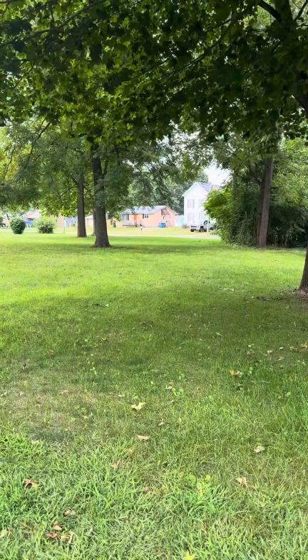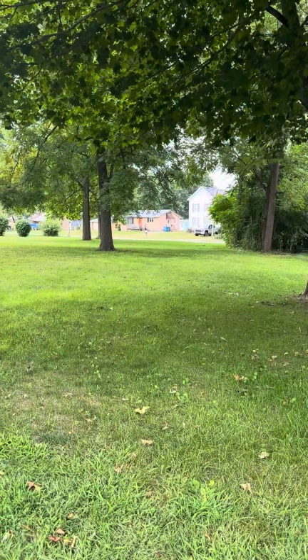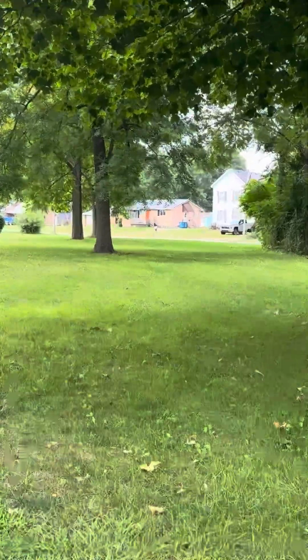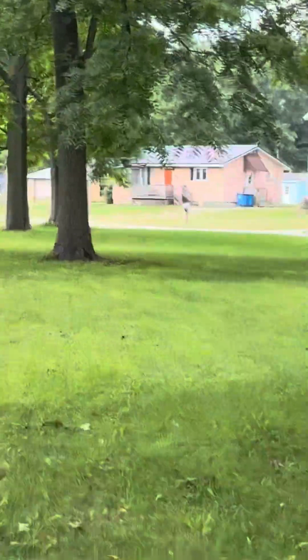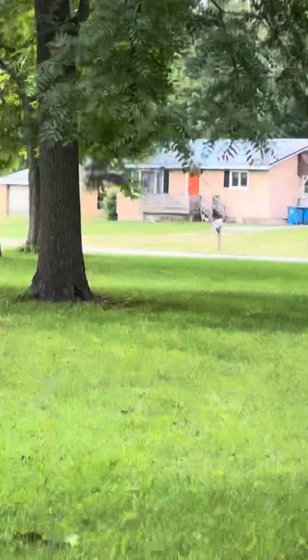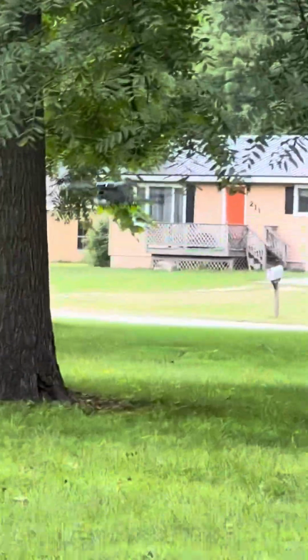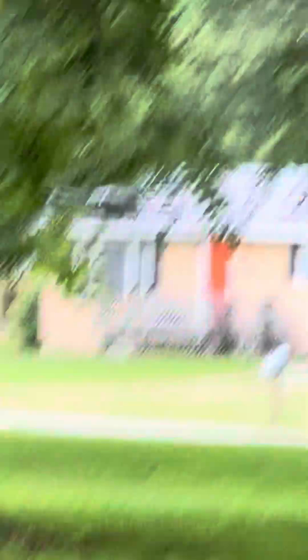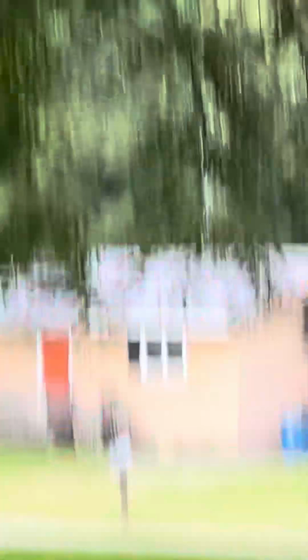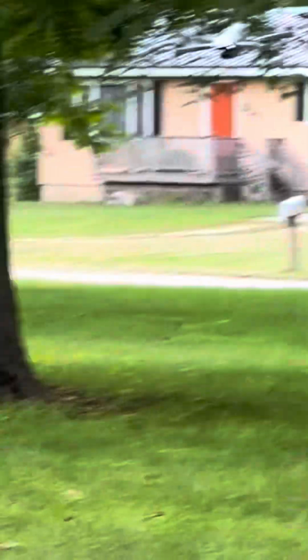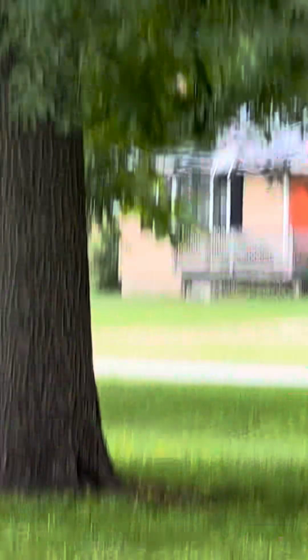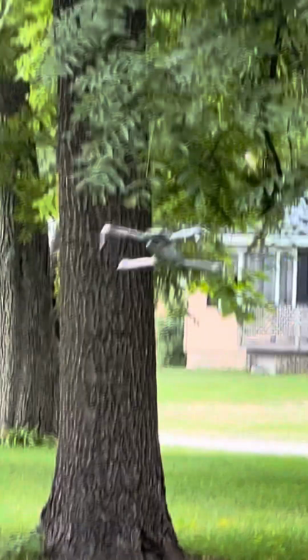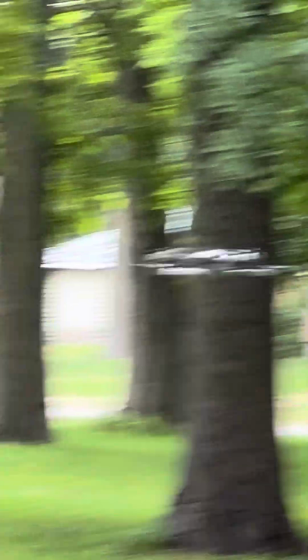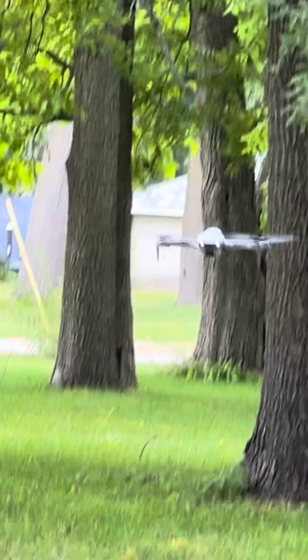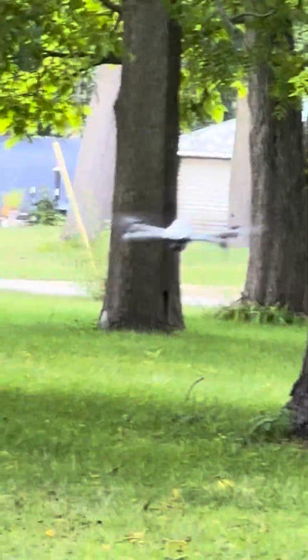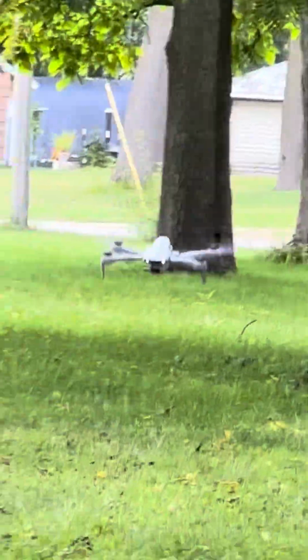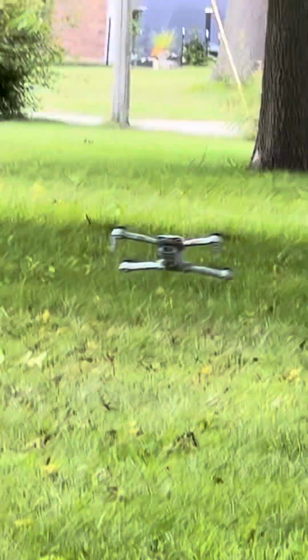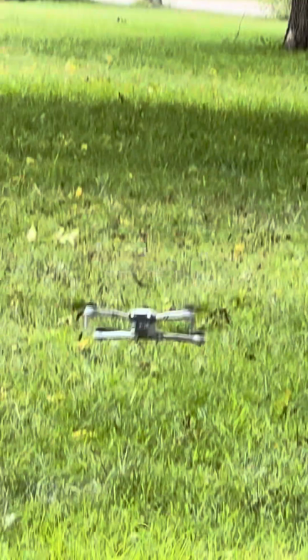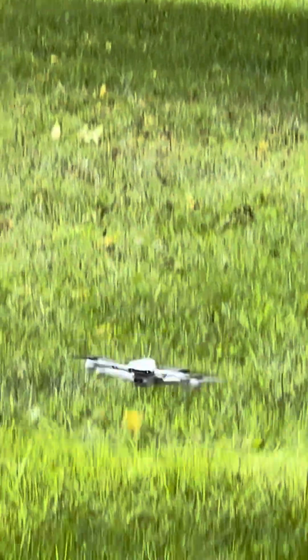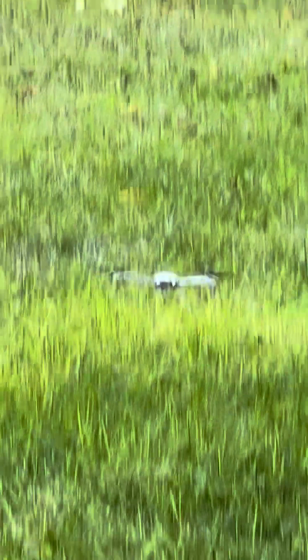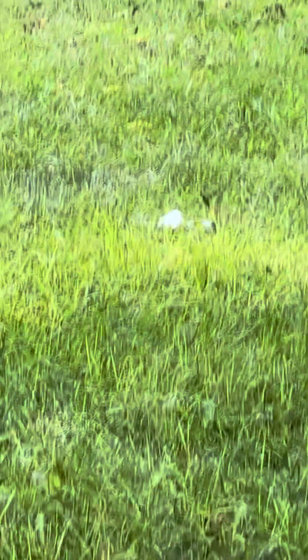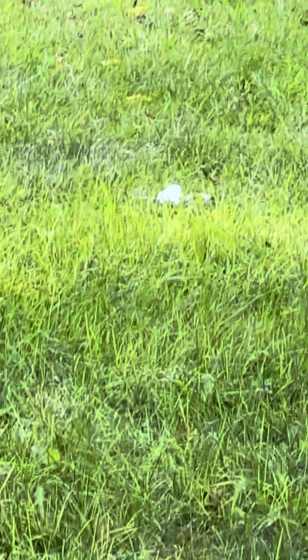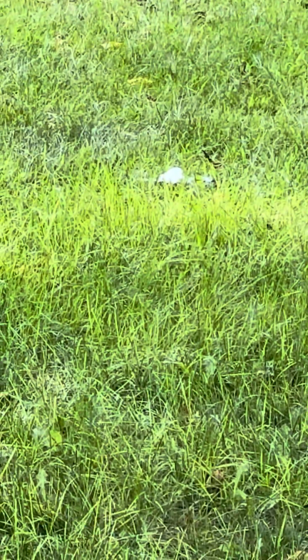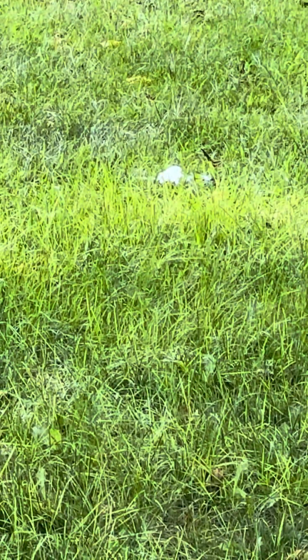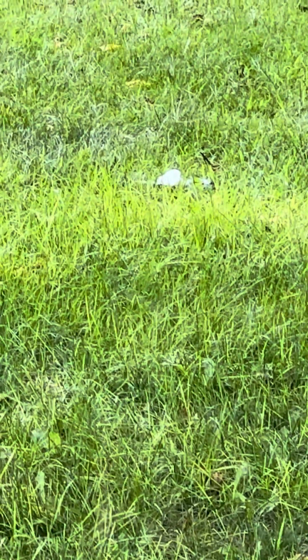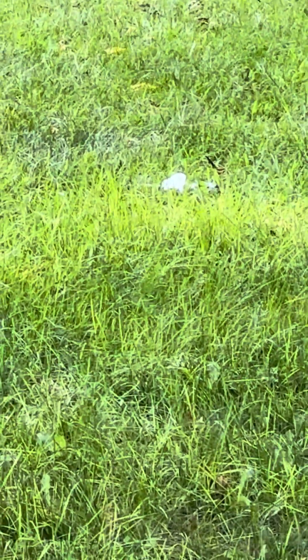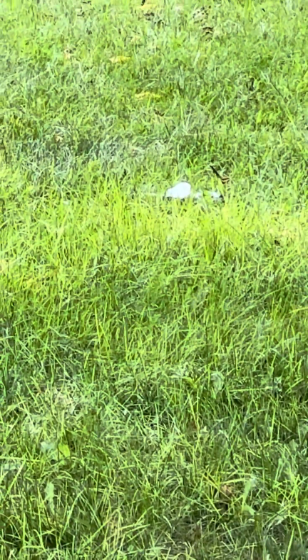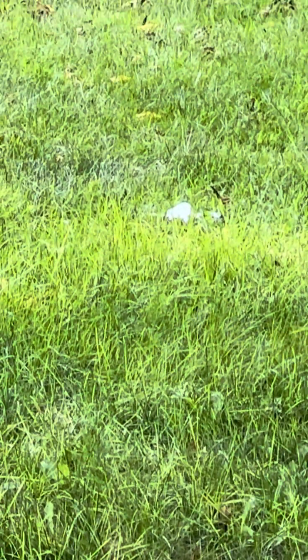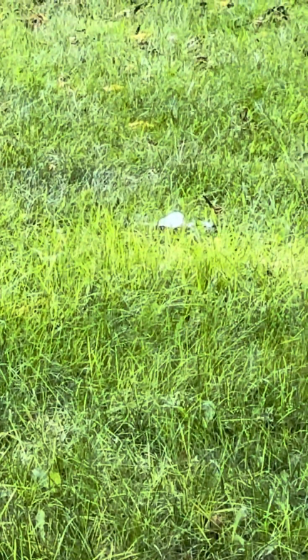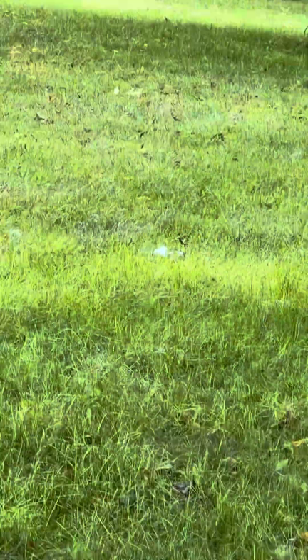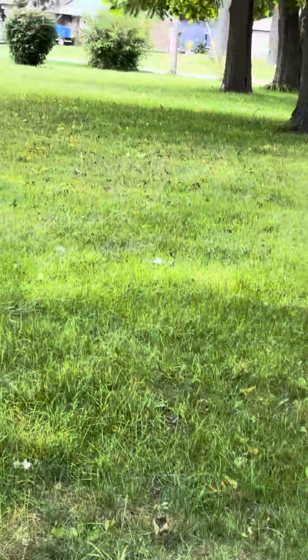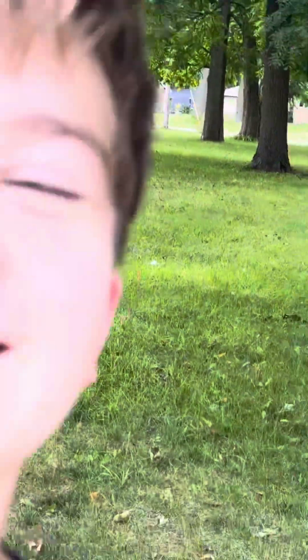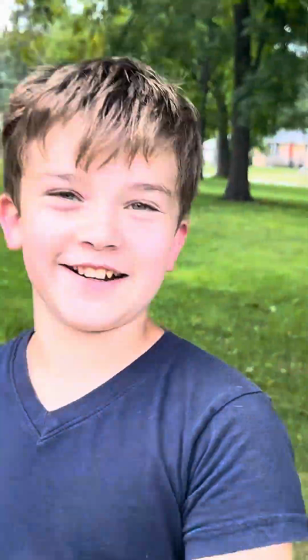Never buy this drone. I won't even put the brand name in it. I'm literally zooming into it, that's how bad it is. The battery - we just charged the battery and it's already dead.